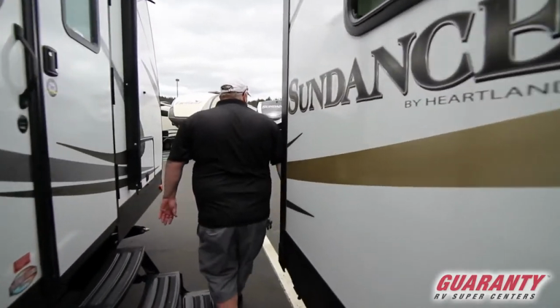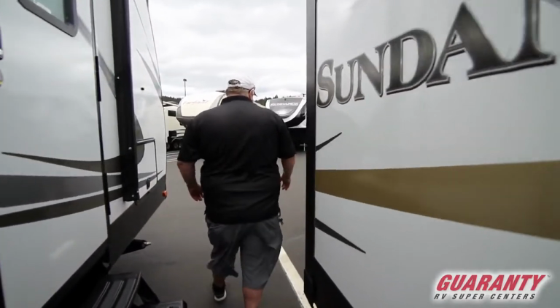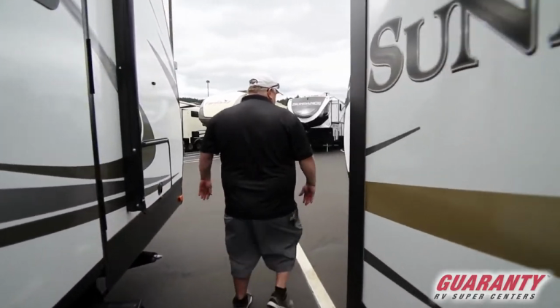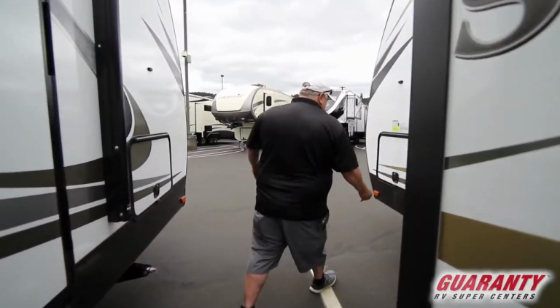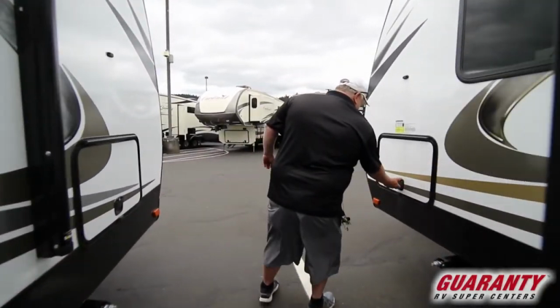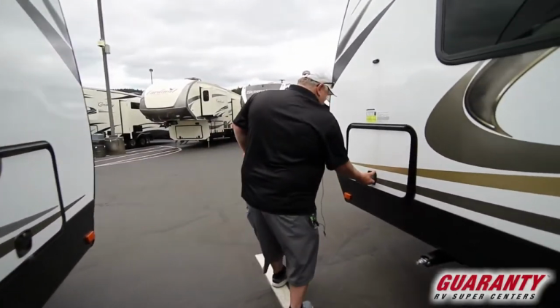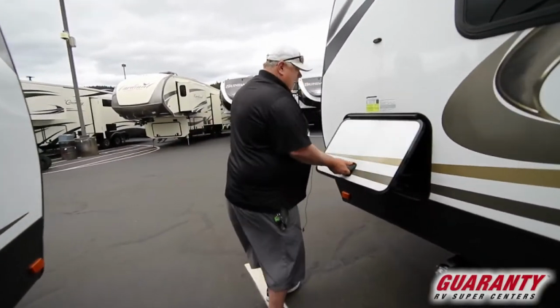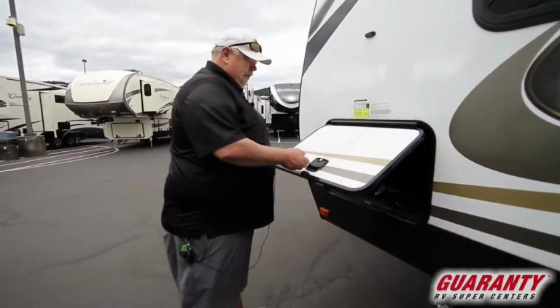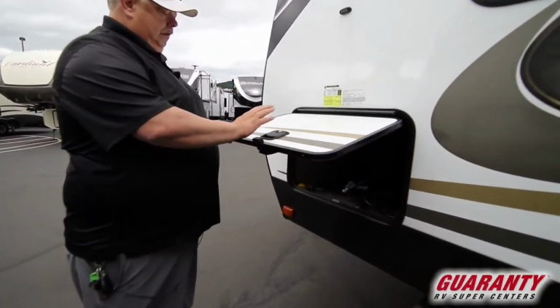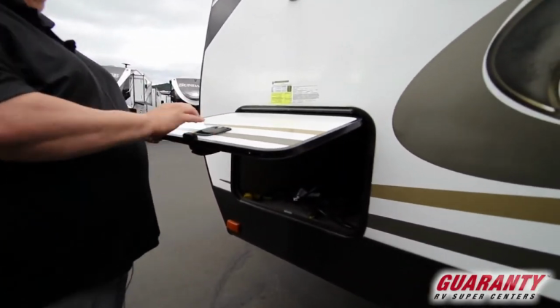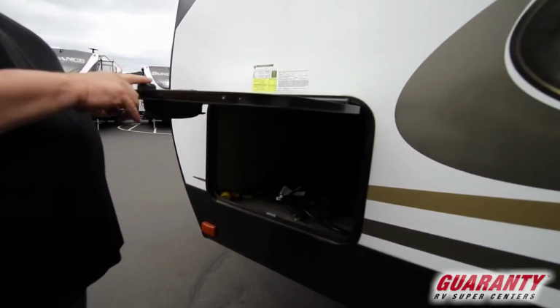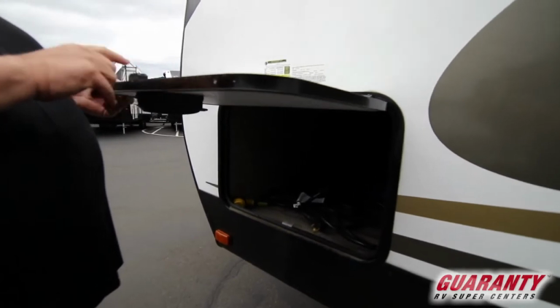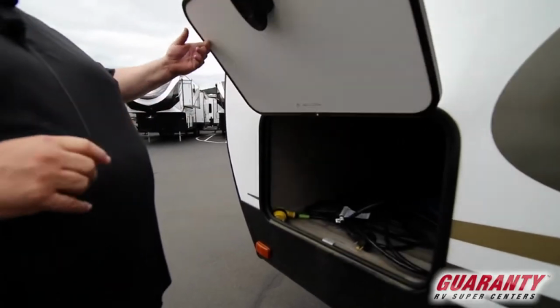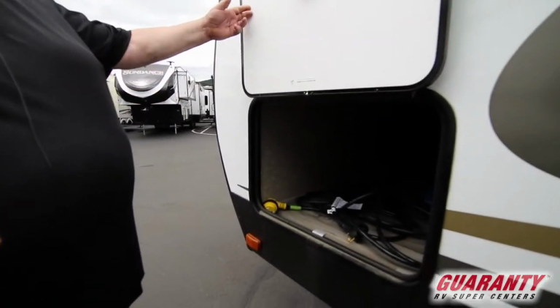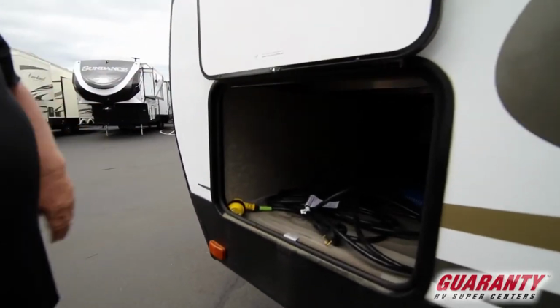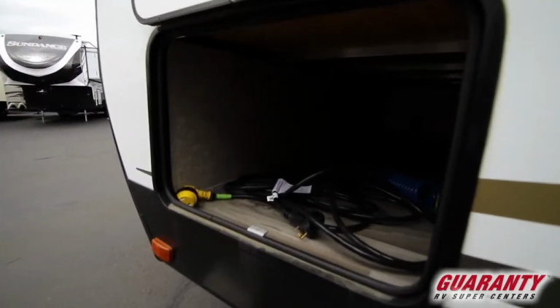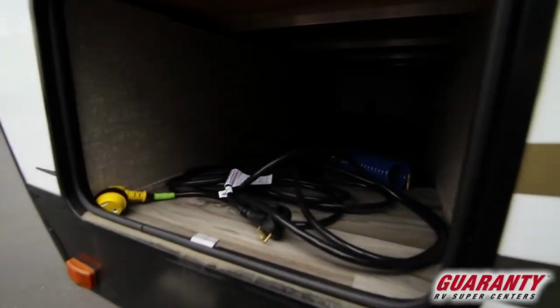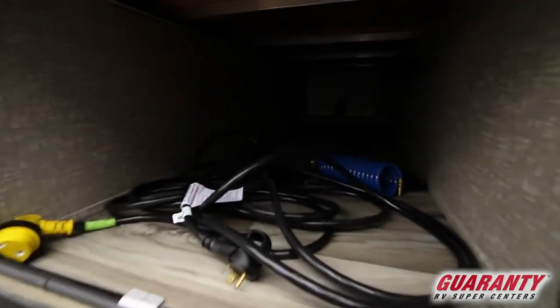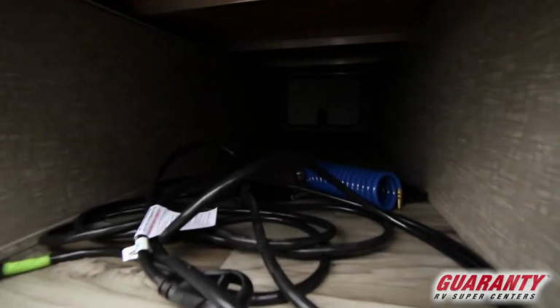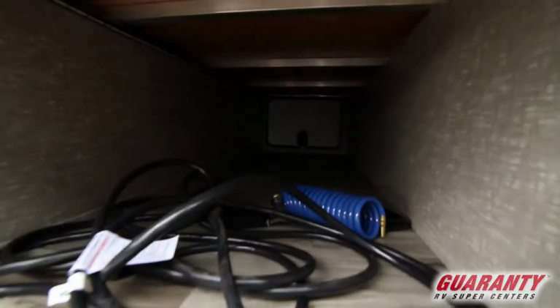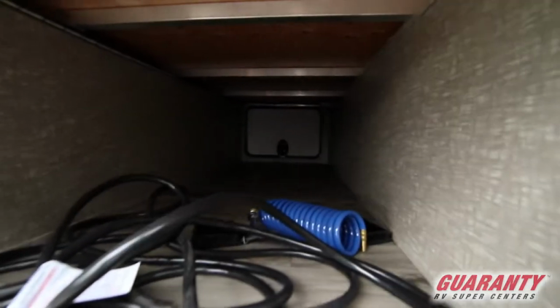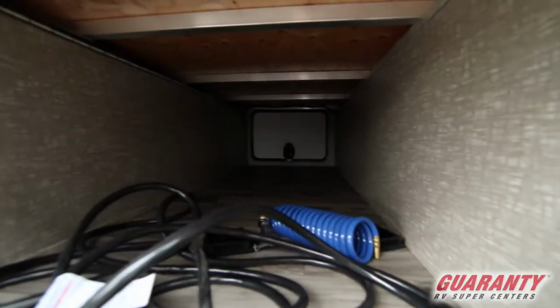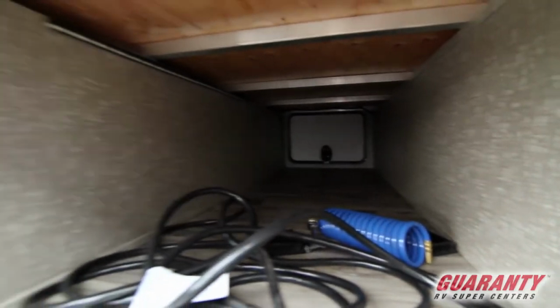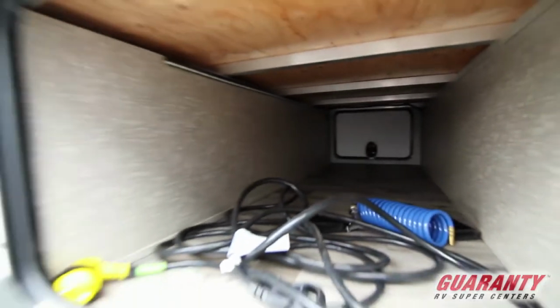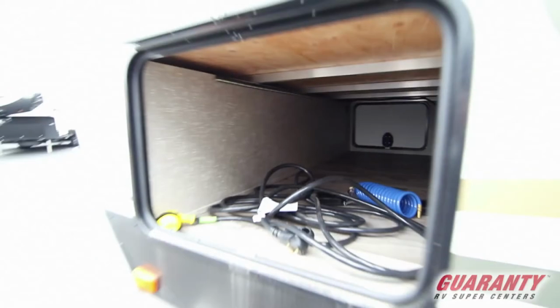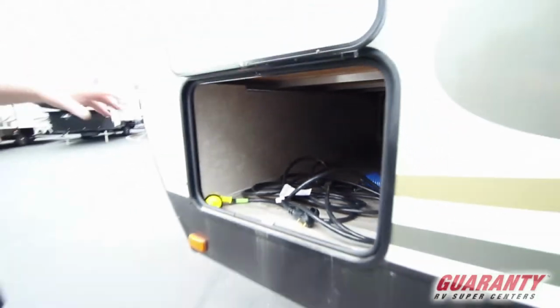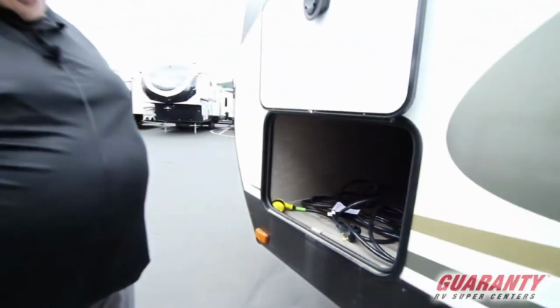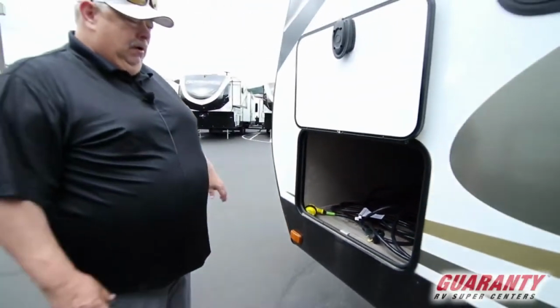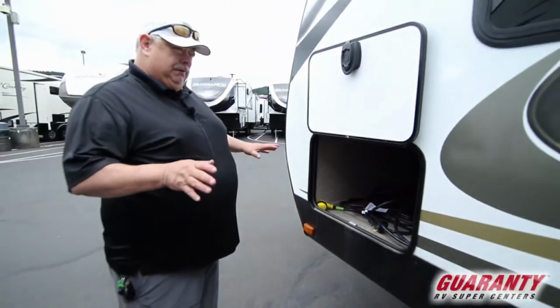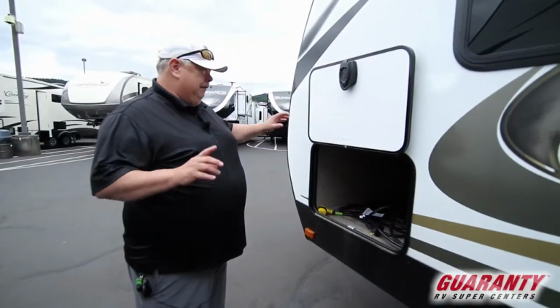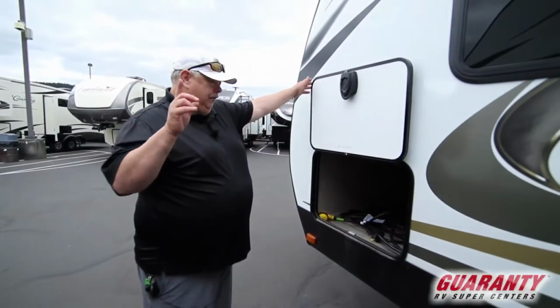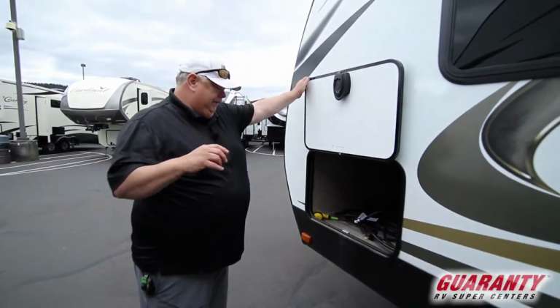Across the front, we have our full pass-through with slam latches and magnetic catches — a giant area. You can keep launchers, gear, whatever you want. Plenty of room, even with a small tread. Remember, this is only 22 feet.